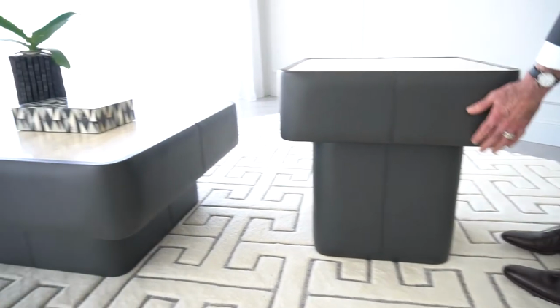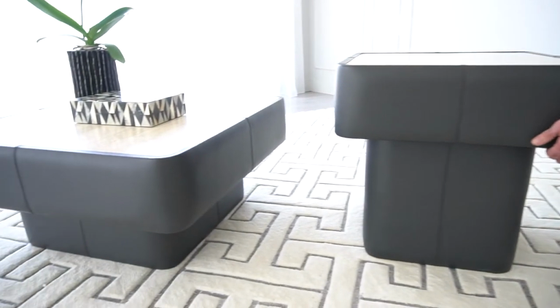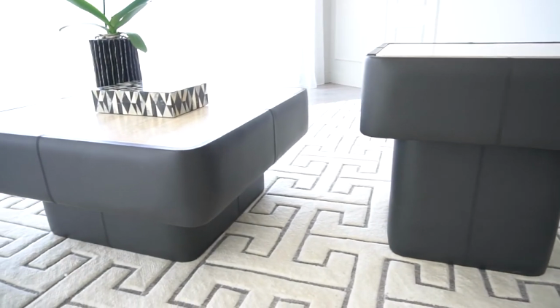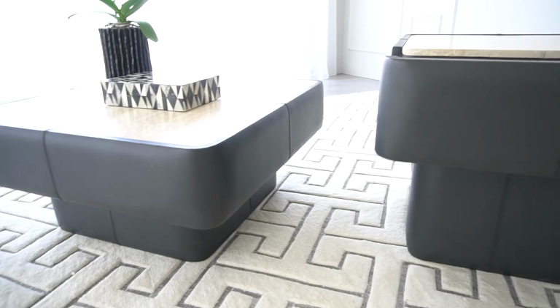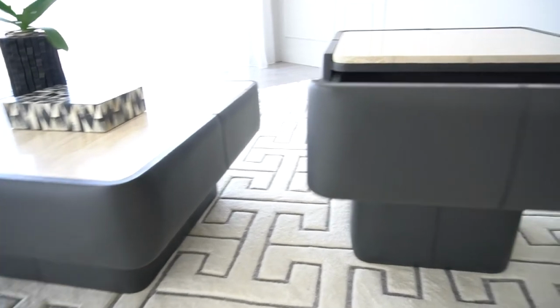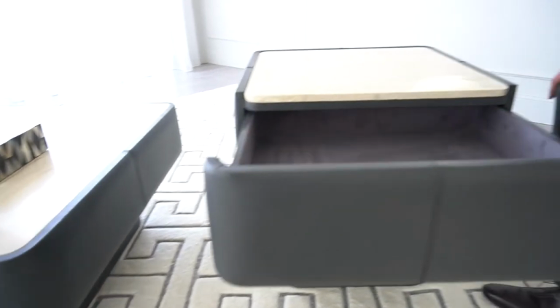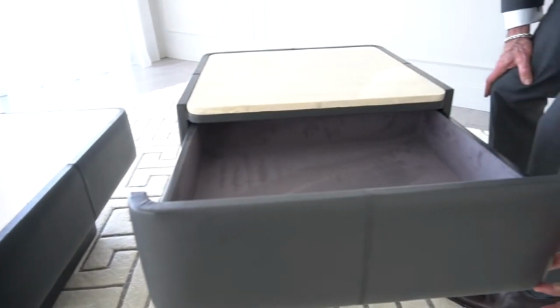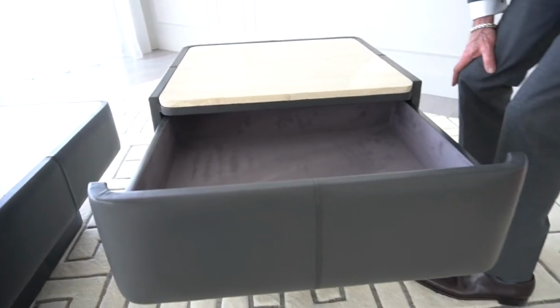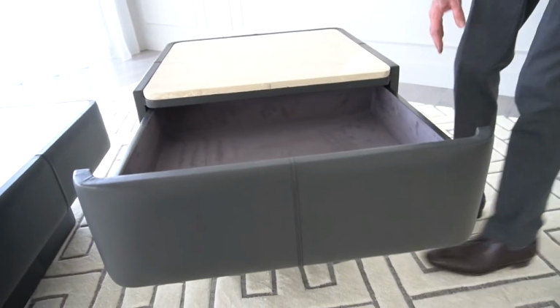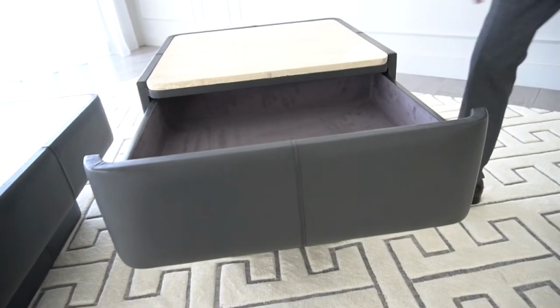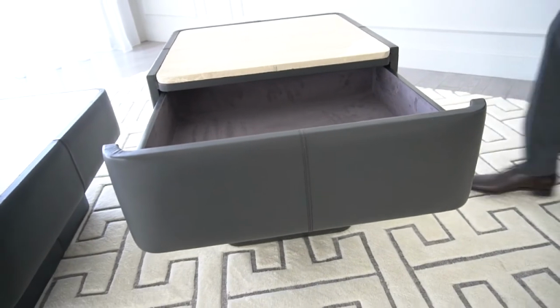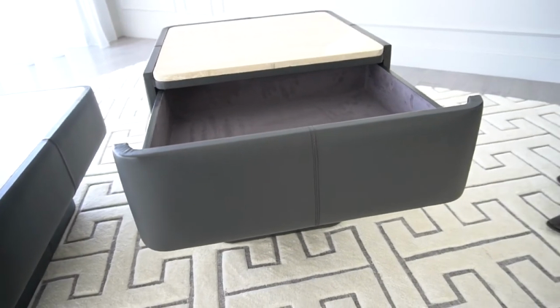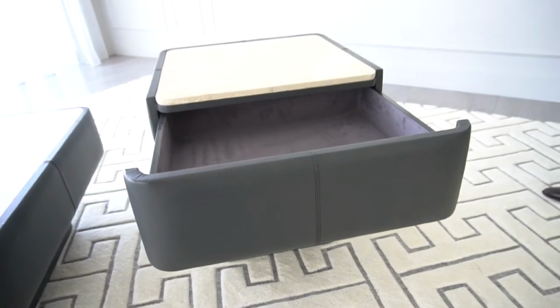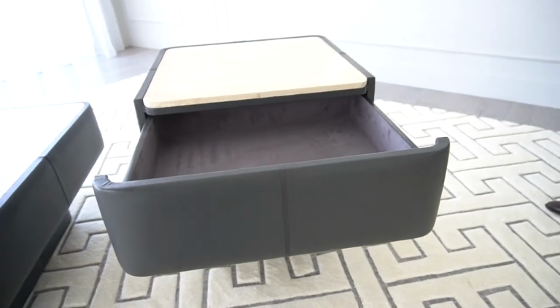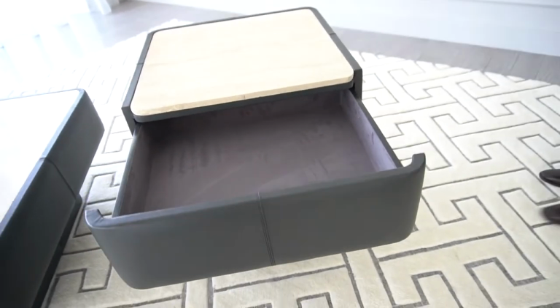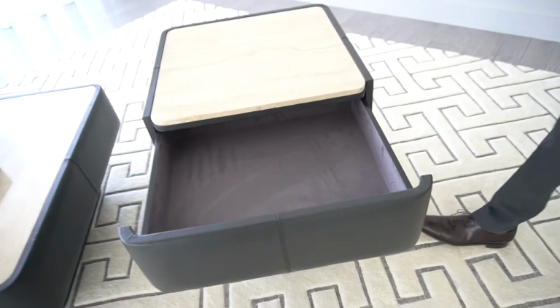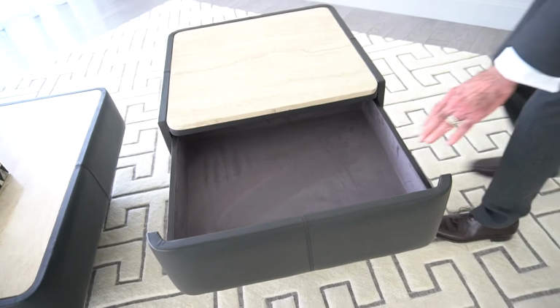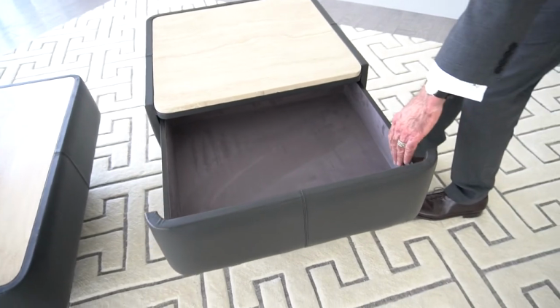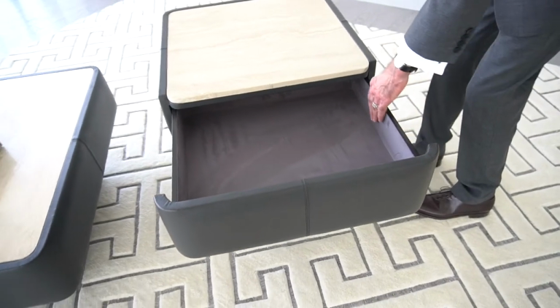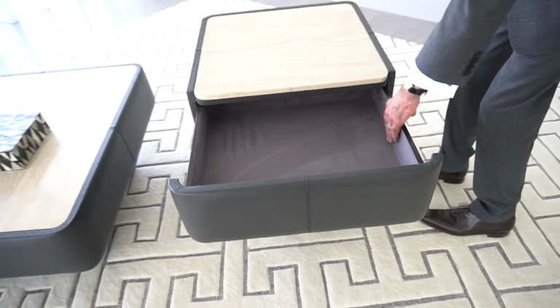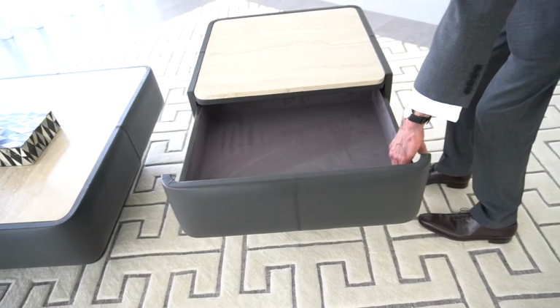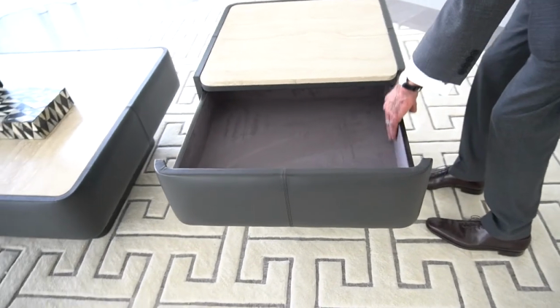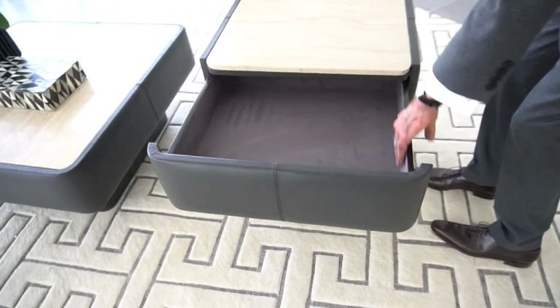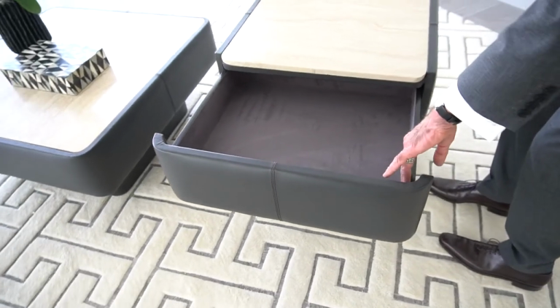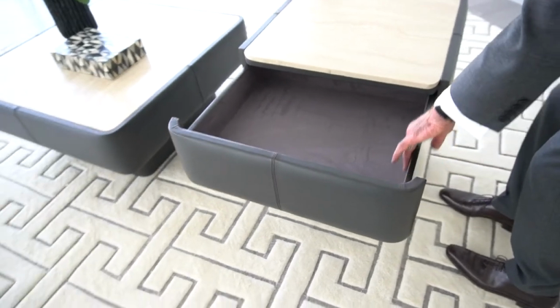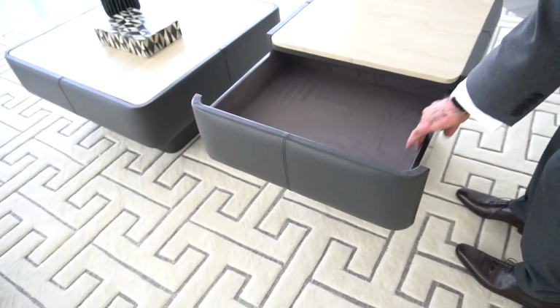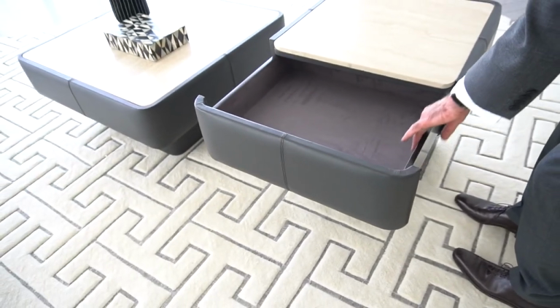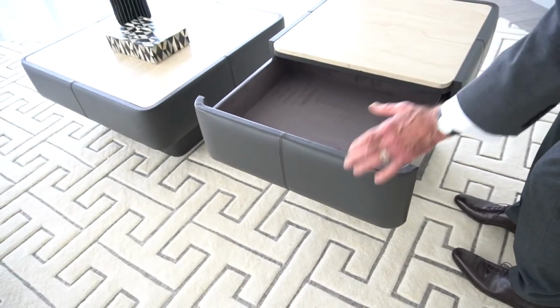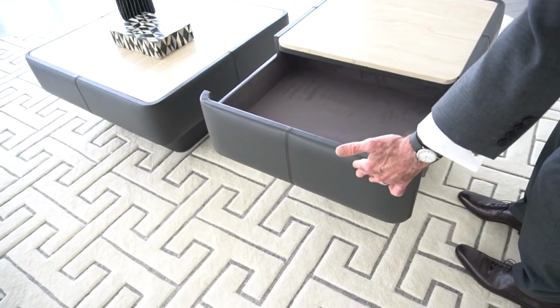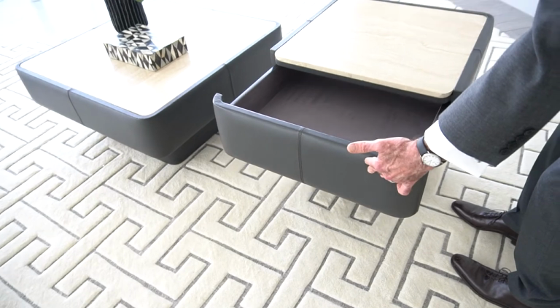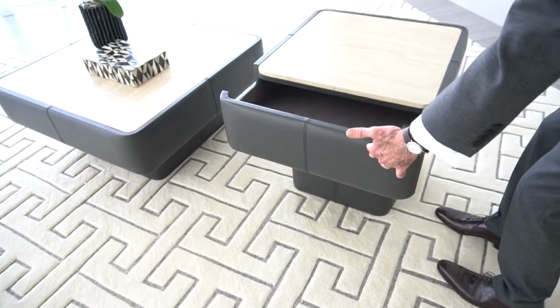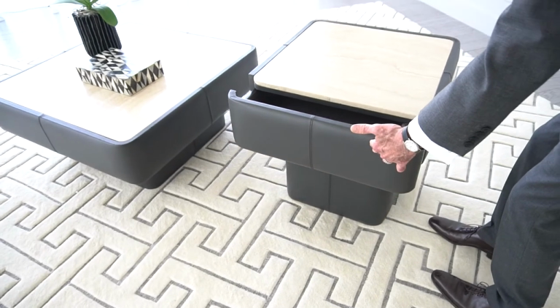This side table has the addition of a very functional drawer that is lined in a dark gray suede cloth, just to create a very high-quality look on the interior when this drawer opens.